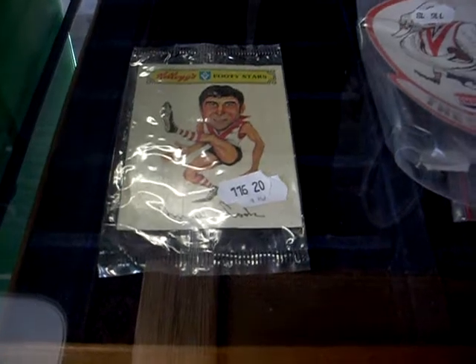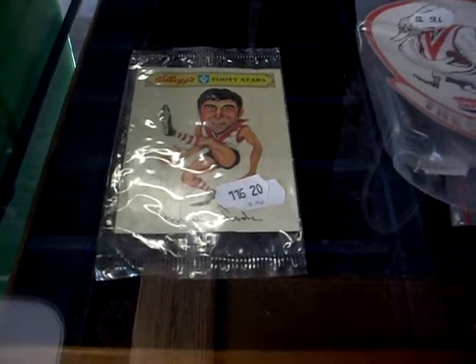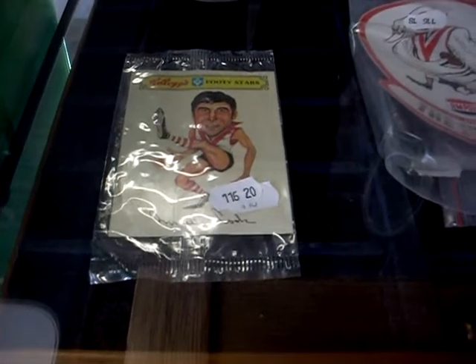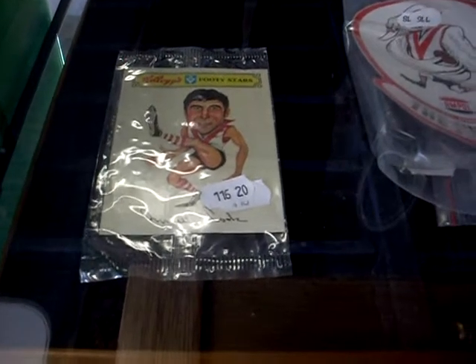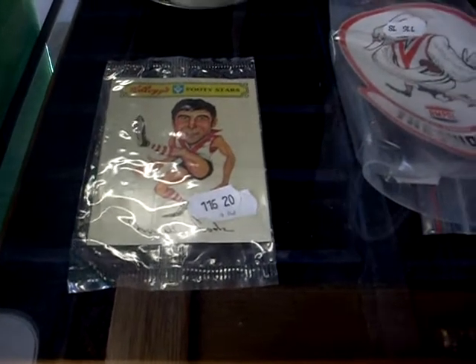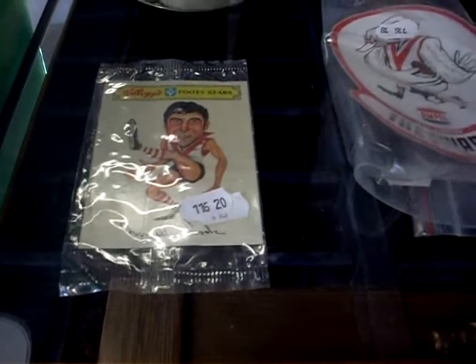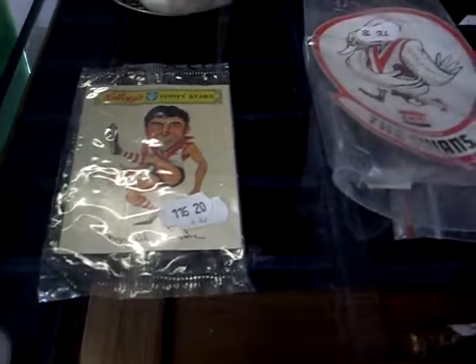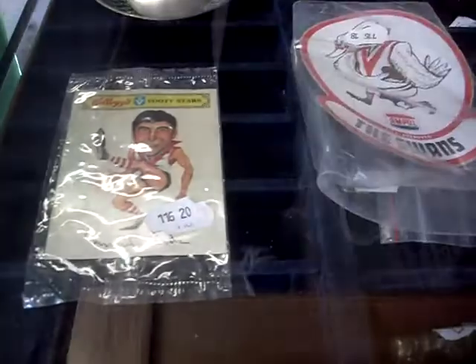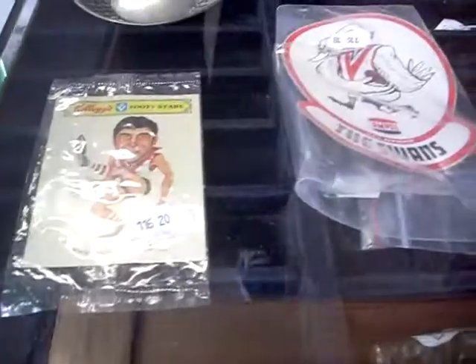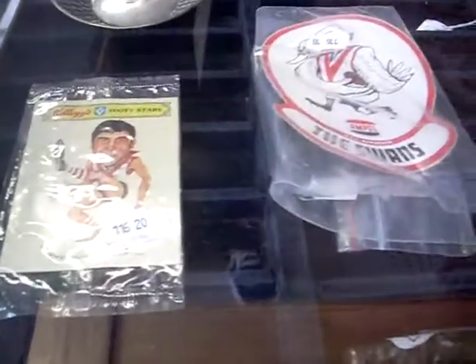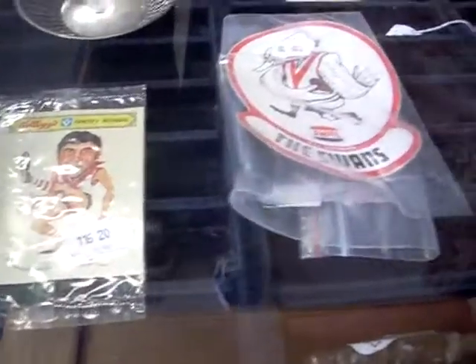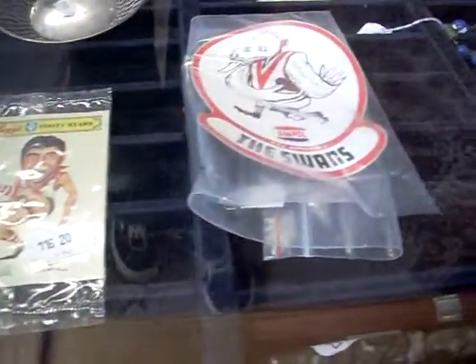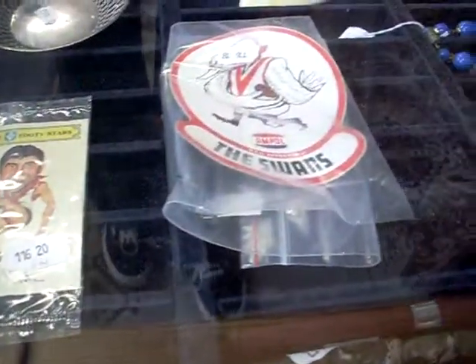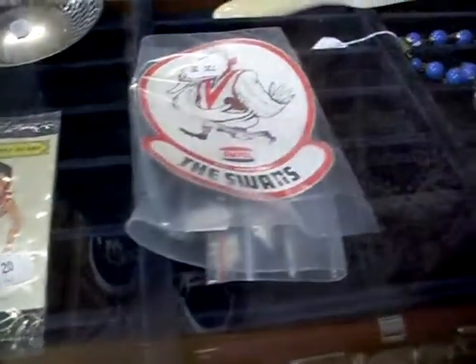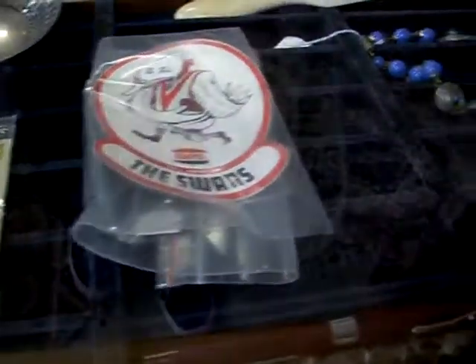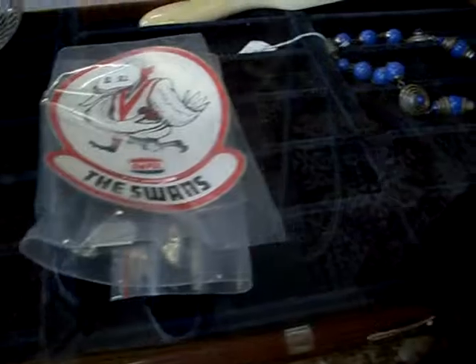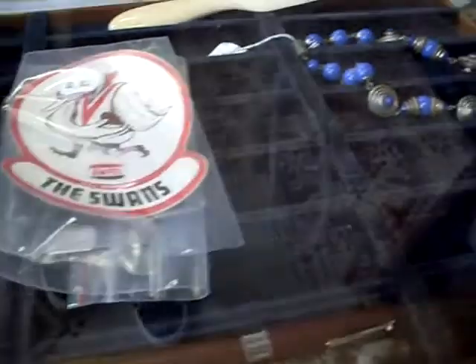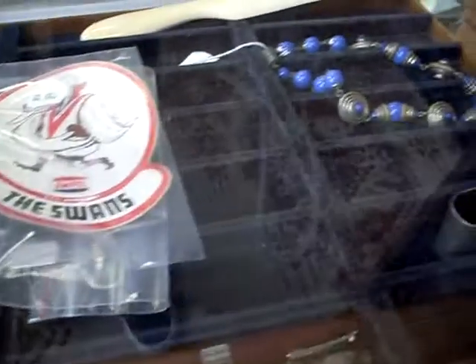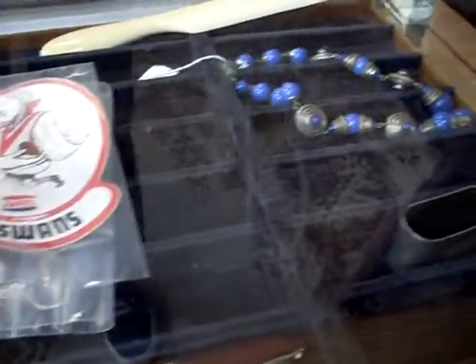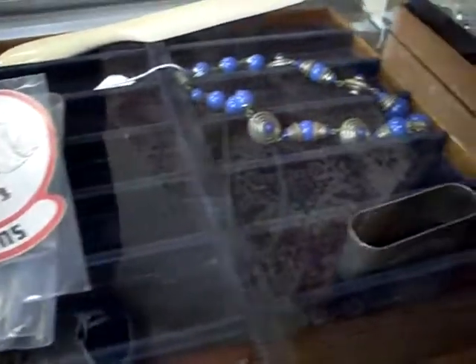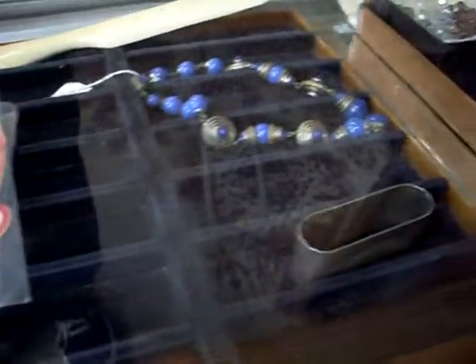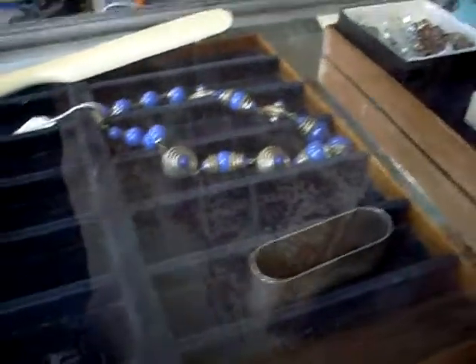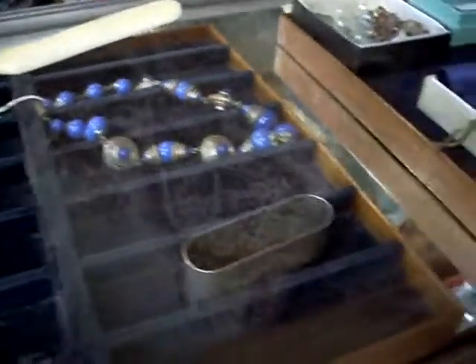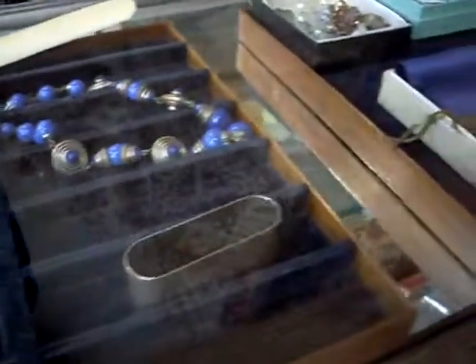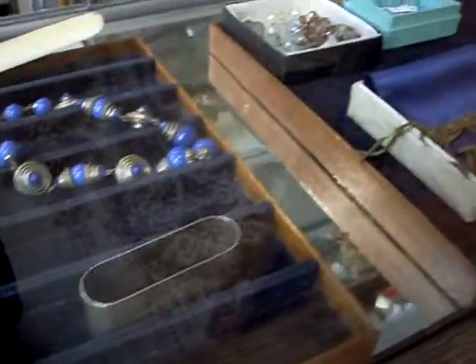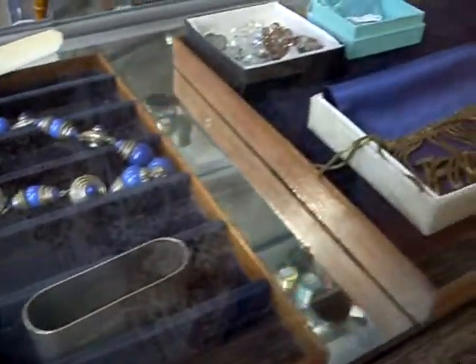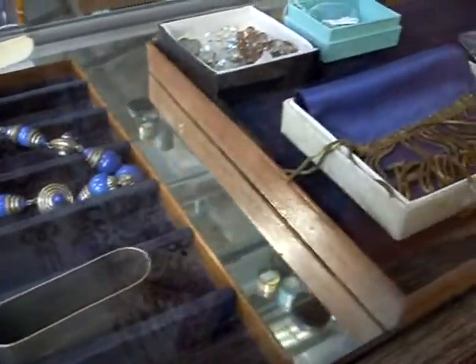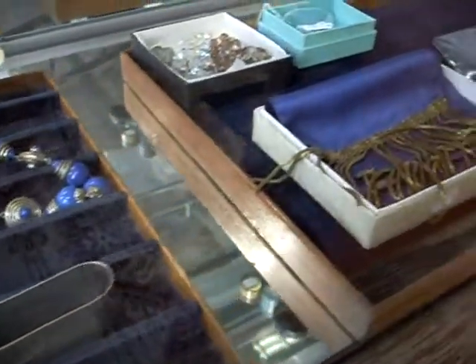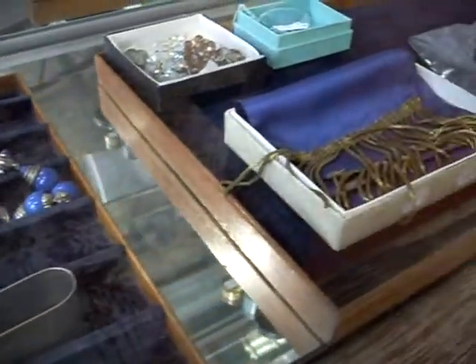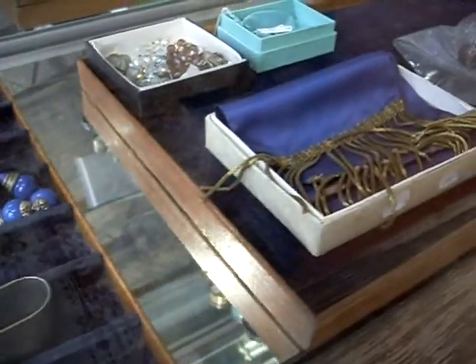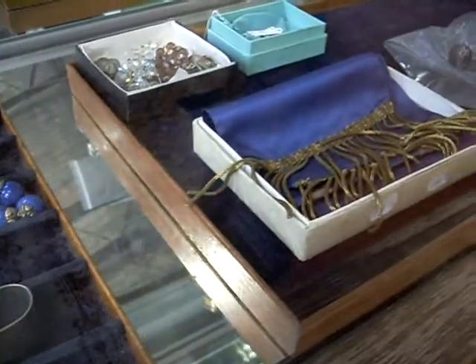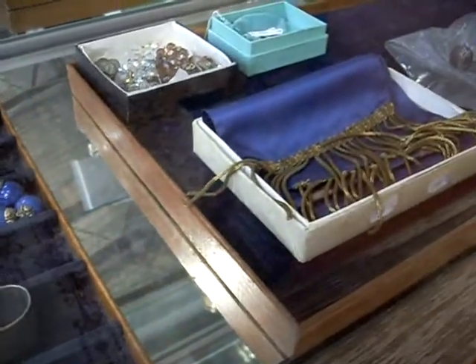Howdy, counties. How you going? Welcome to another little weekly walk about The Collector. Some more cool stuff to show you what we've got to sell this week.